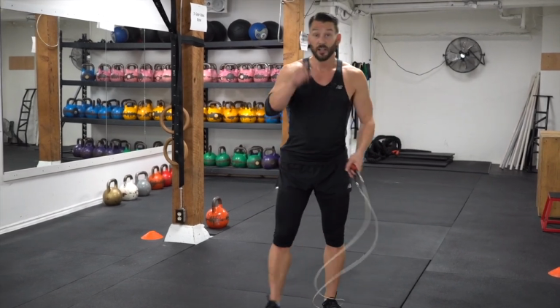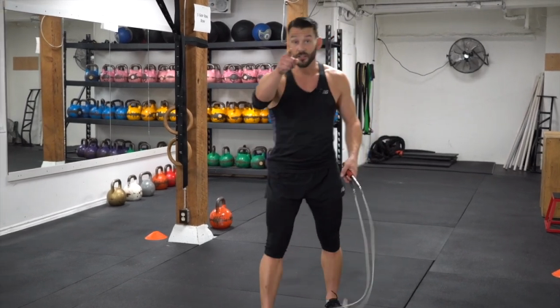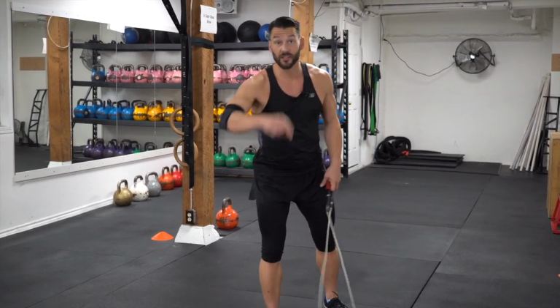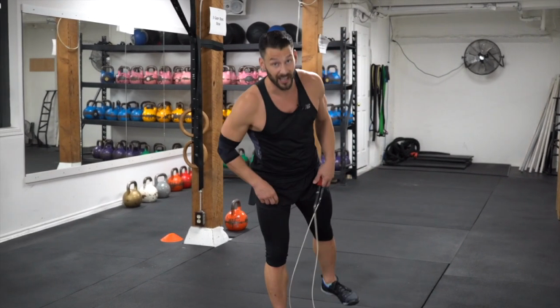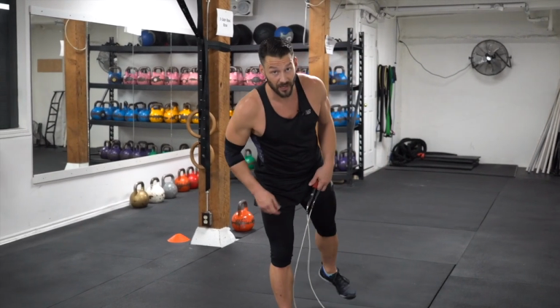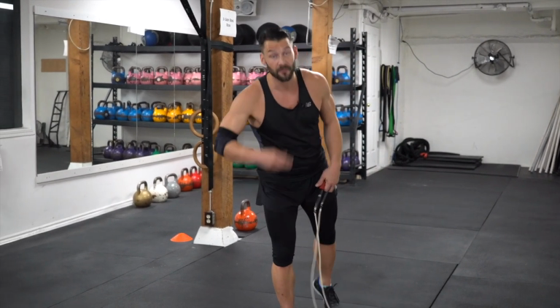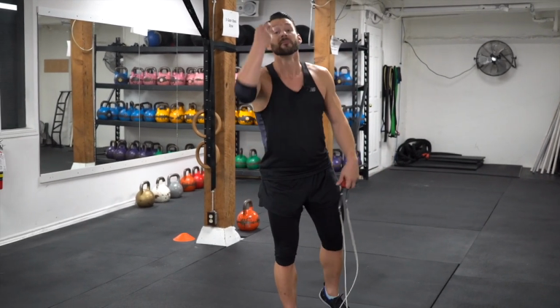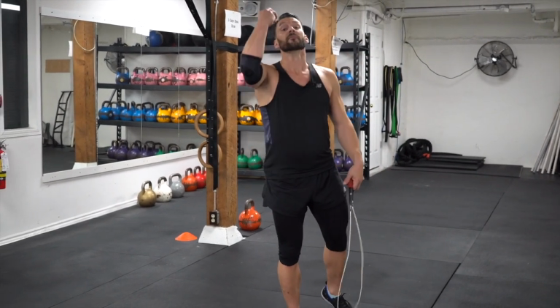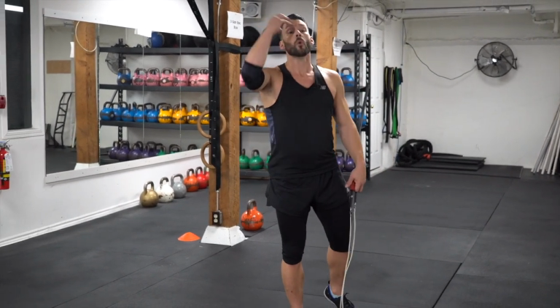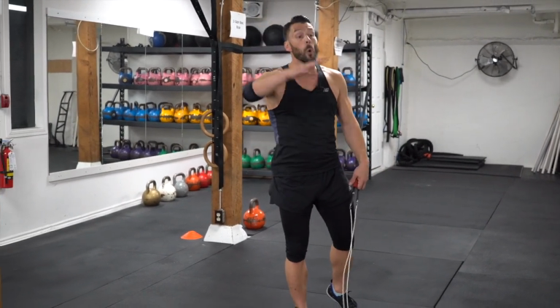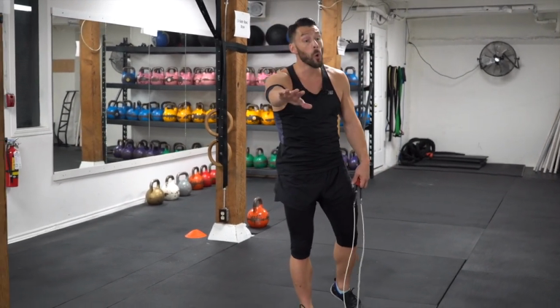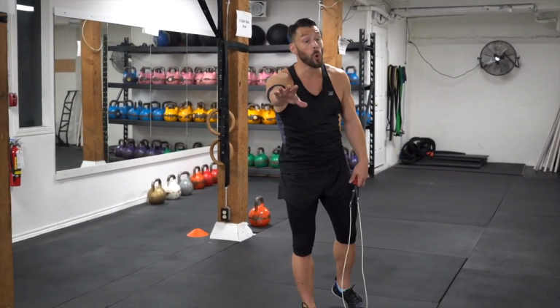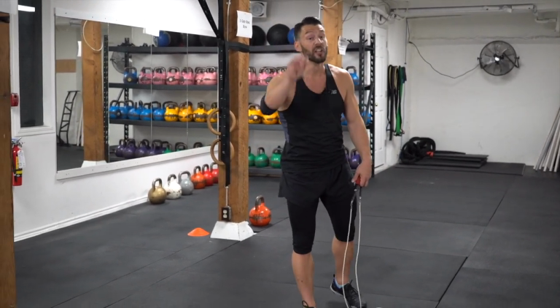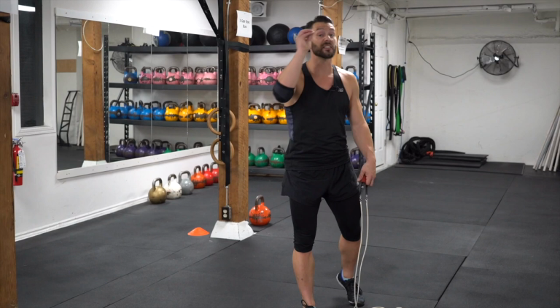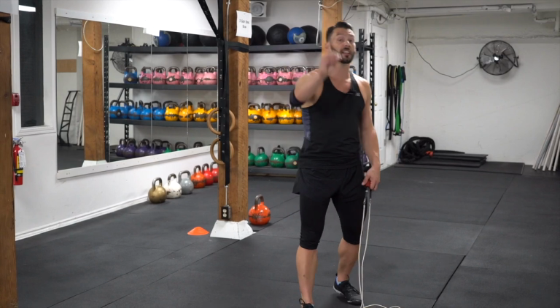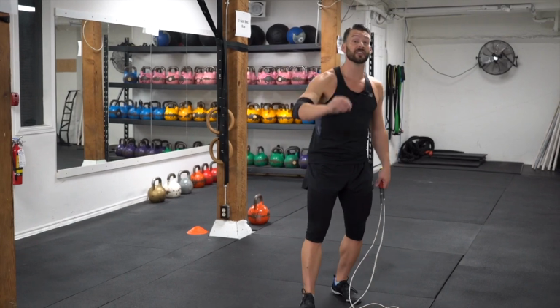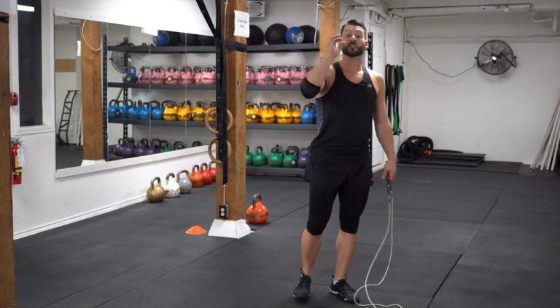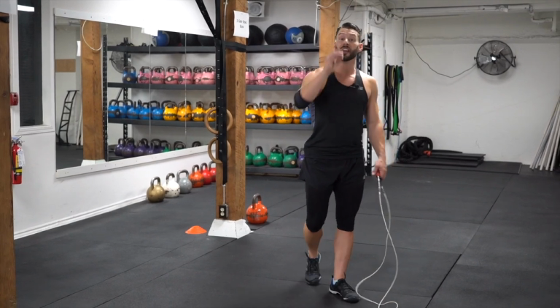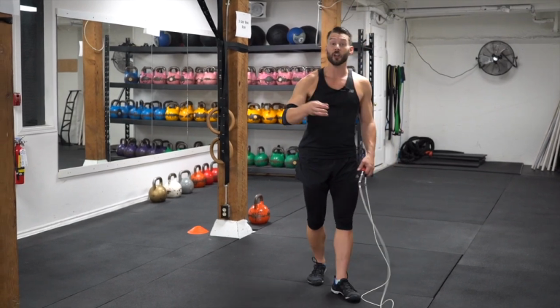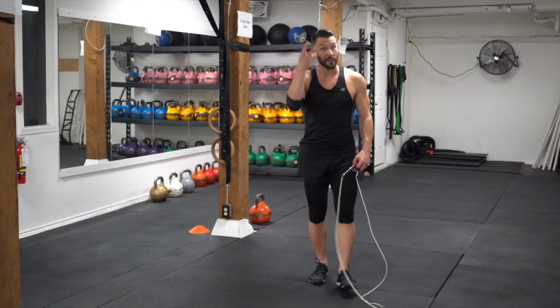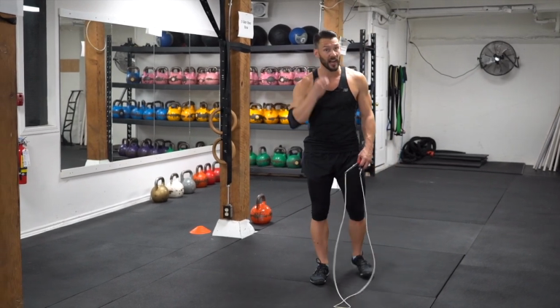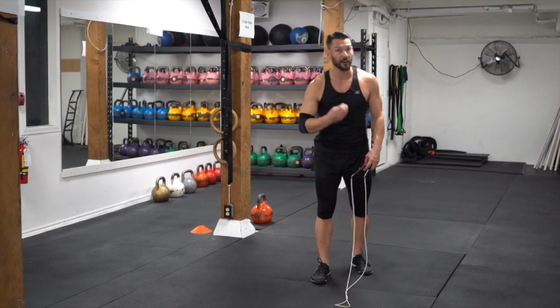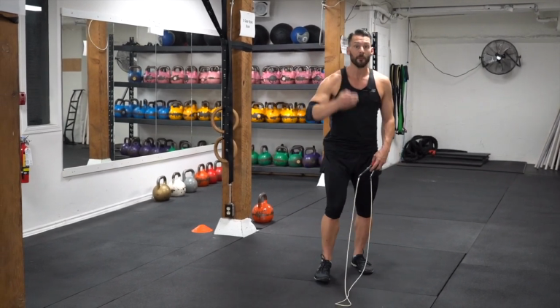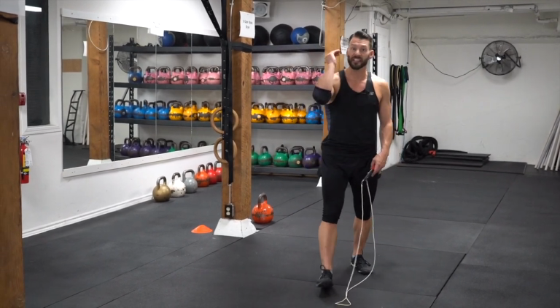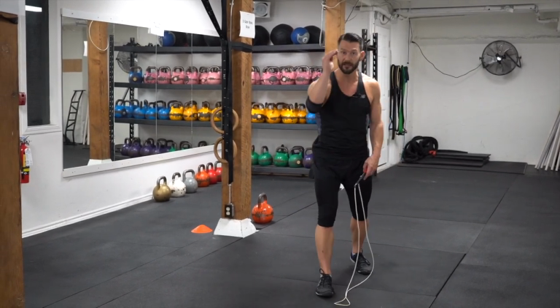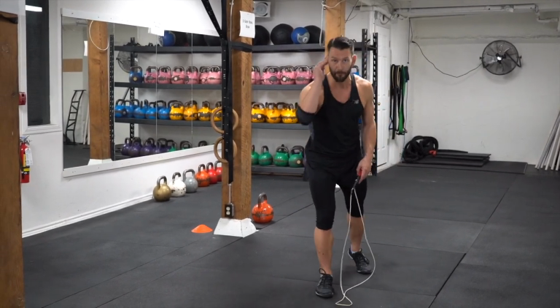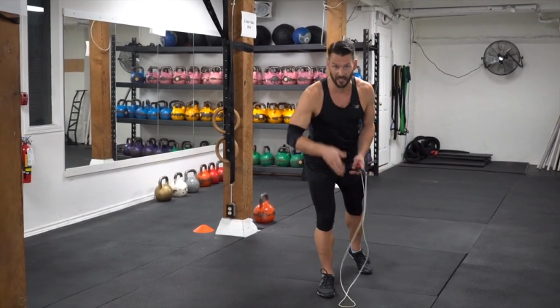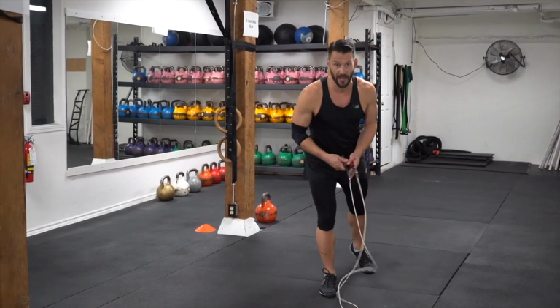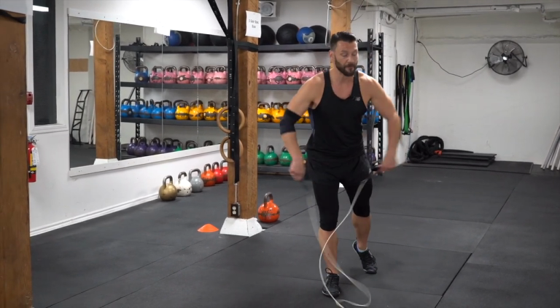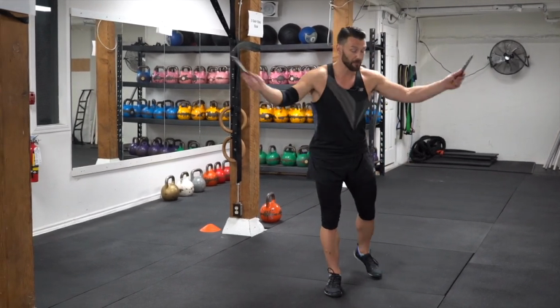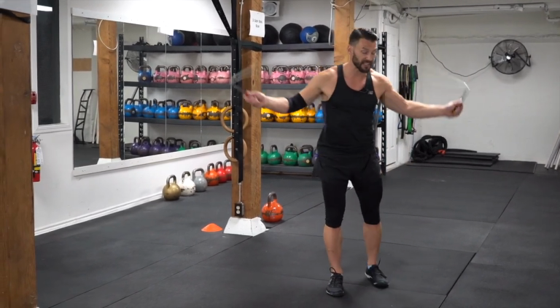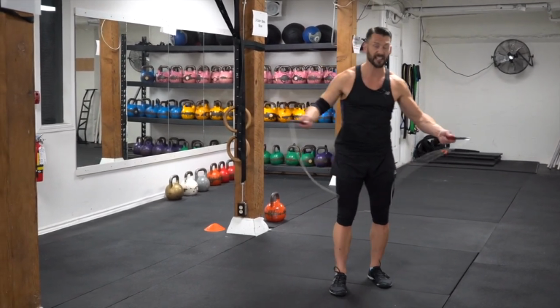Good news — last round! This is the awesomest, so think not that I'm tired, but this has to be the best round, best technique, most focus.